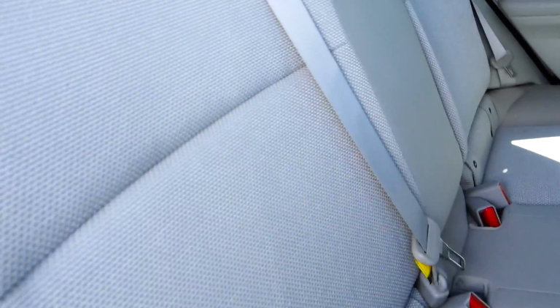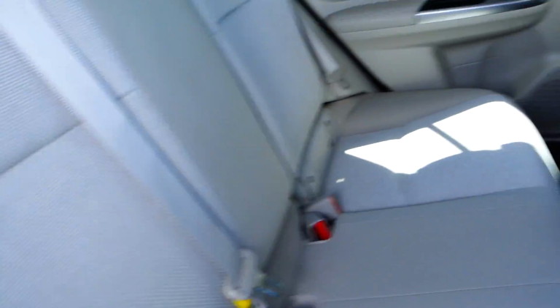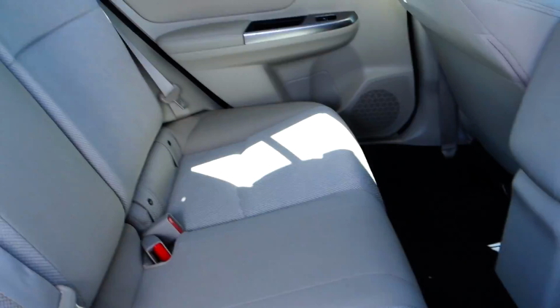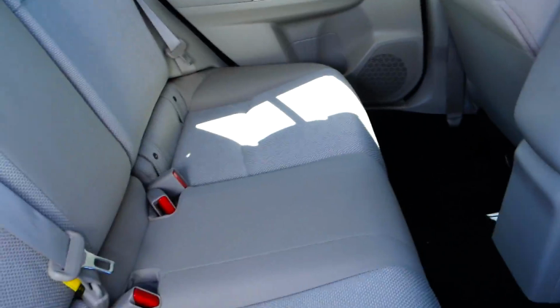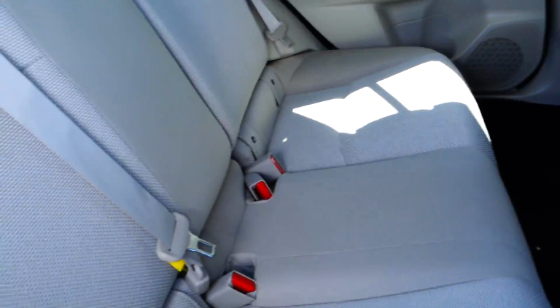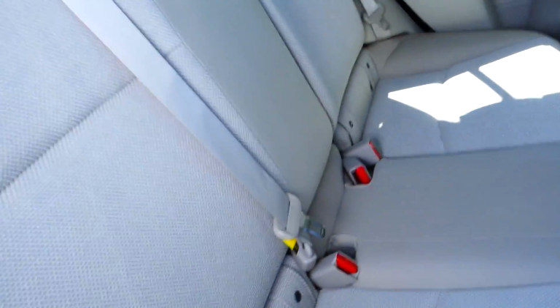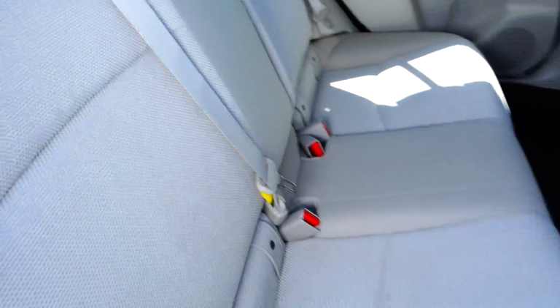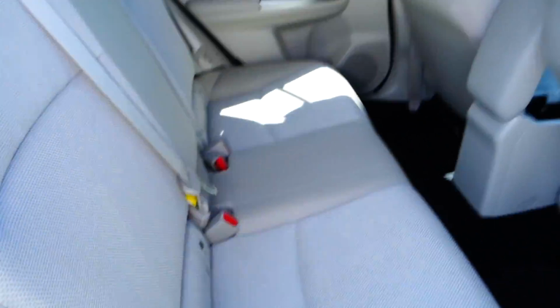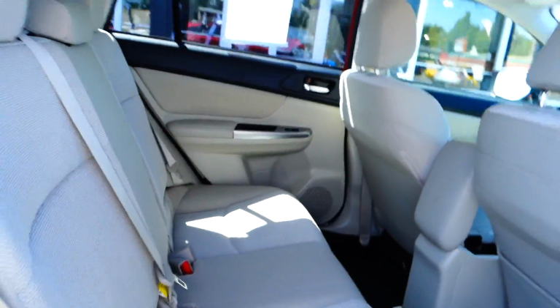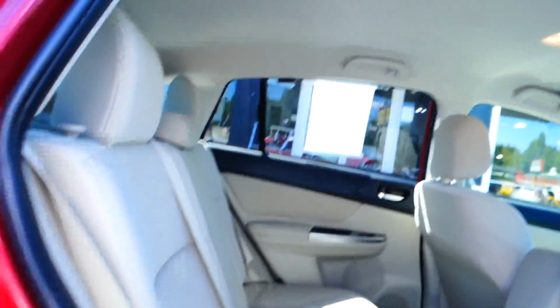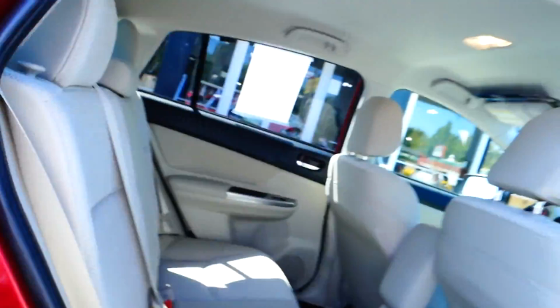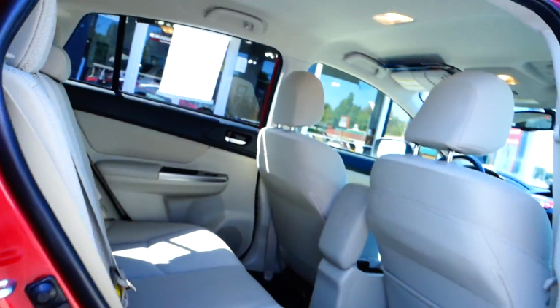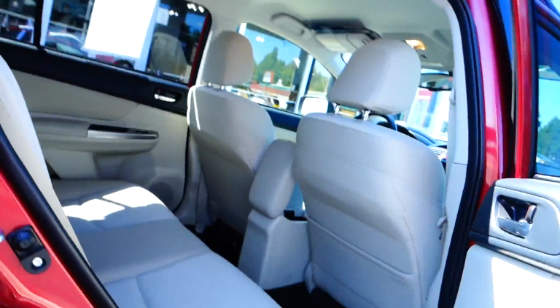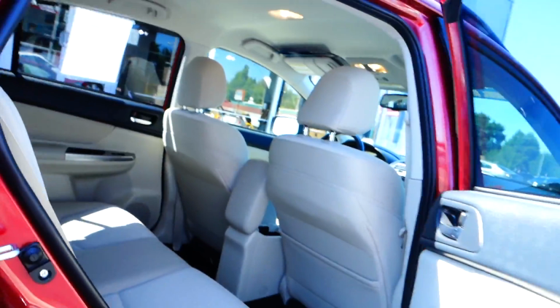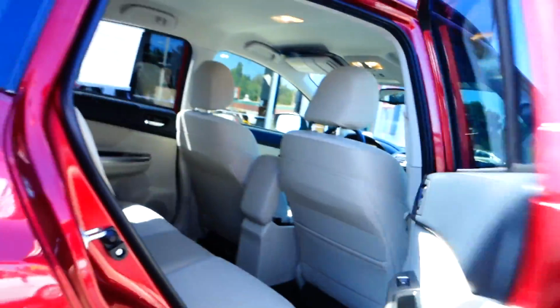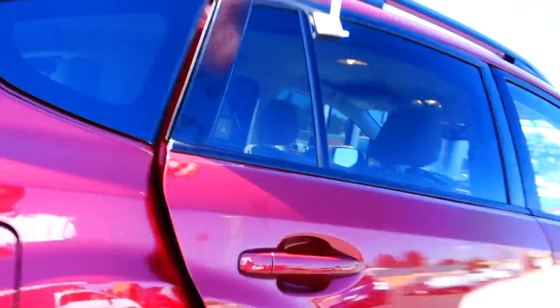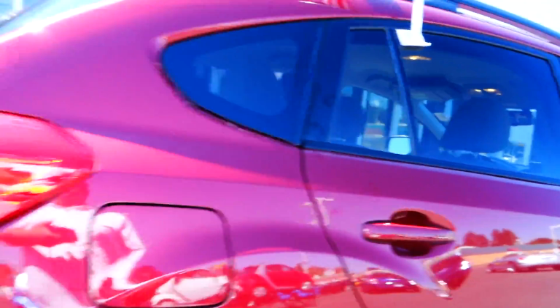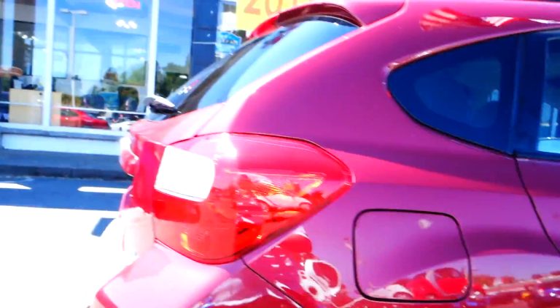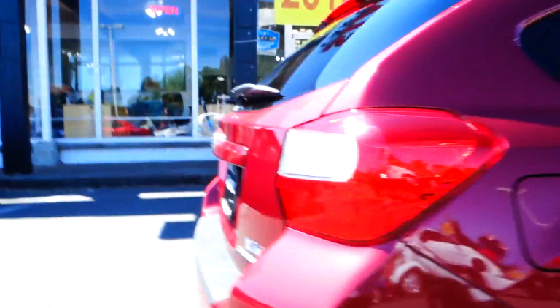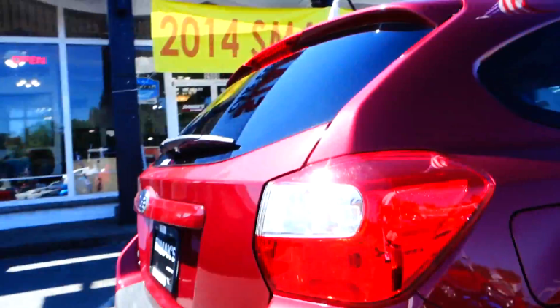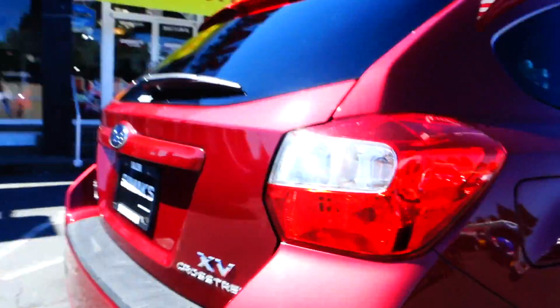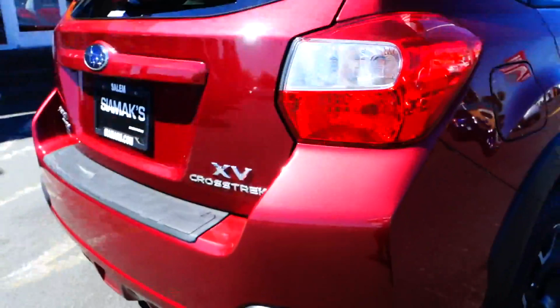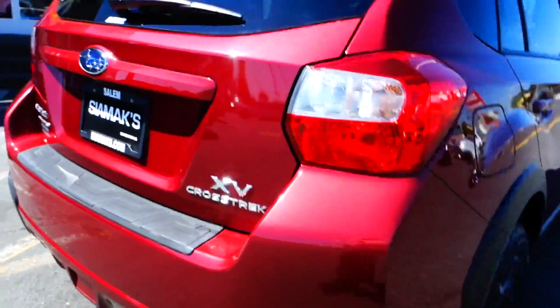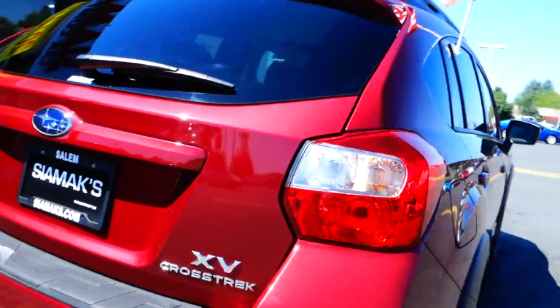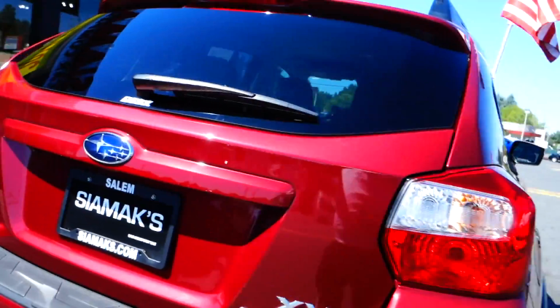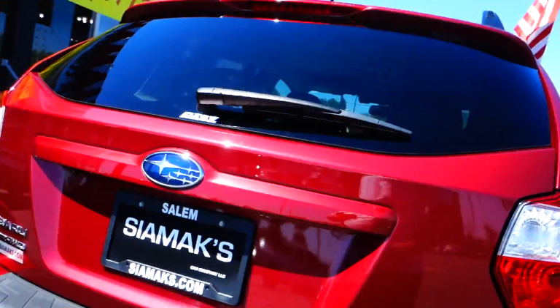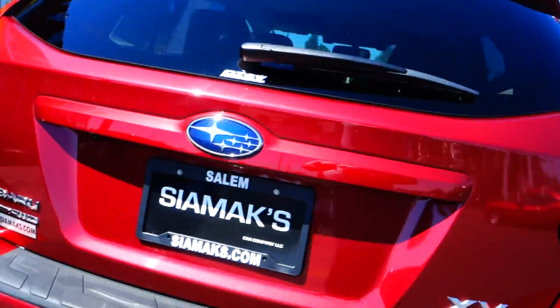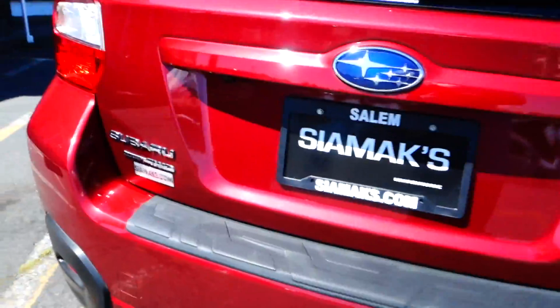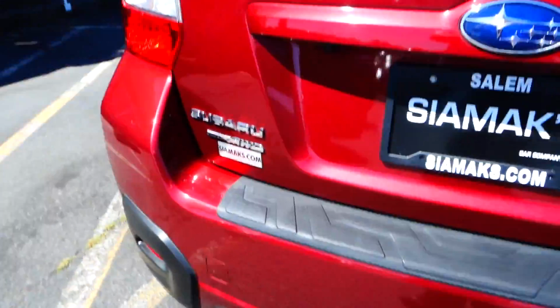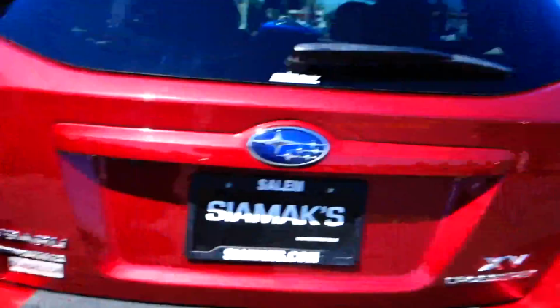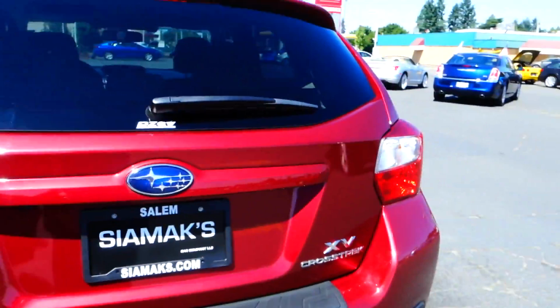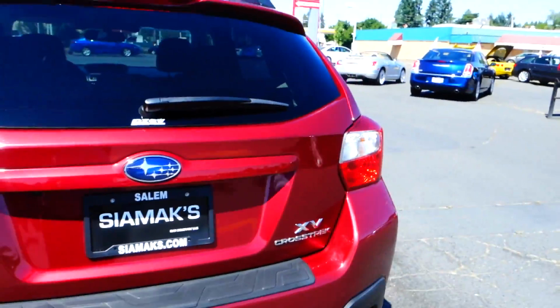Nice, well taken care of car — practically brand new under the hood. I think it's under 15,000 miles. It's all wheel drive.